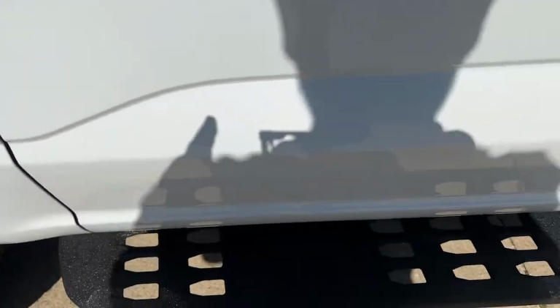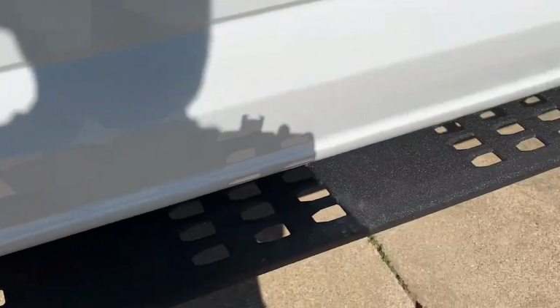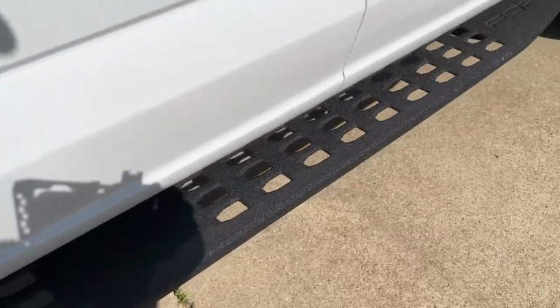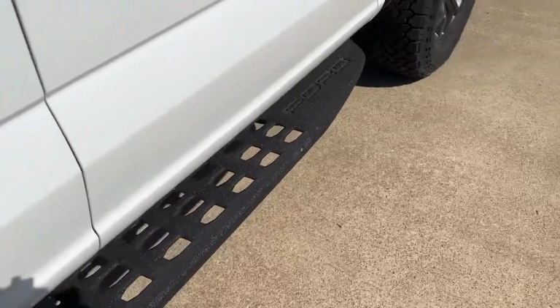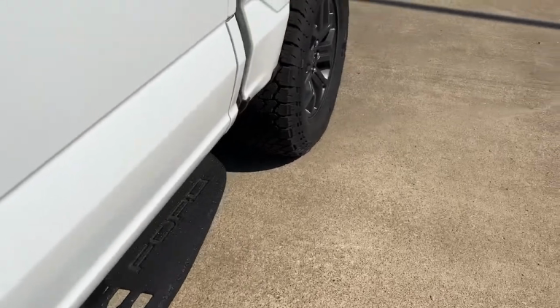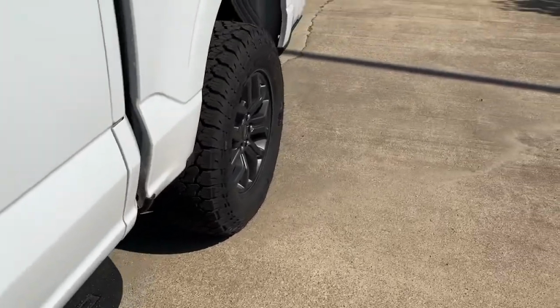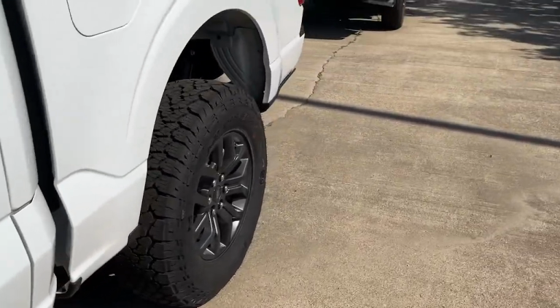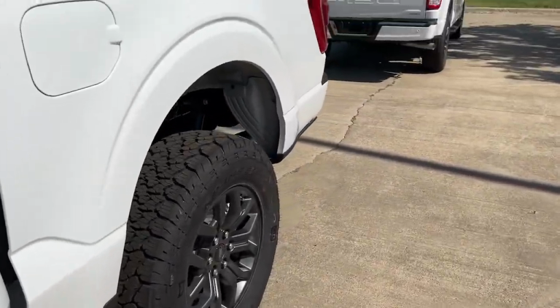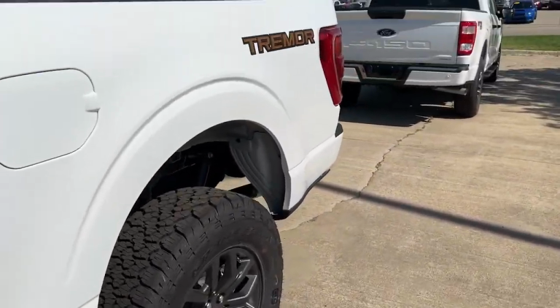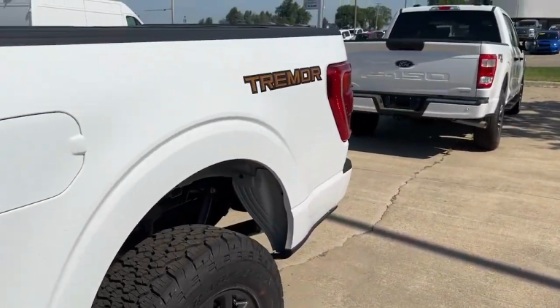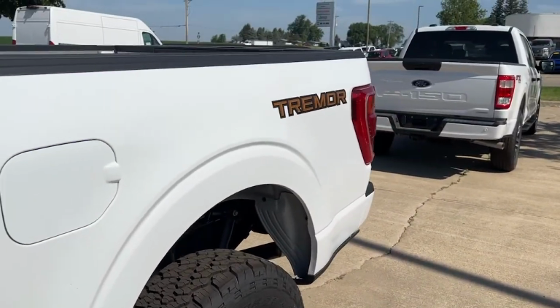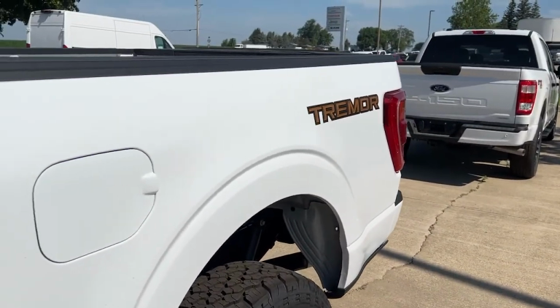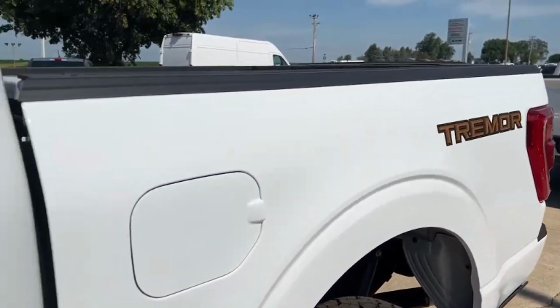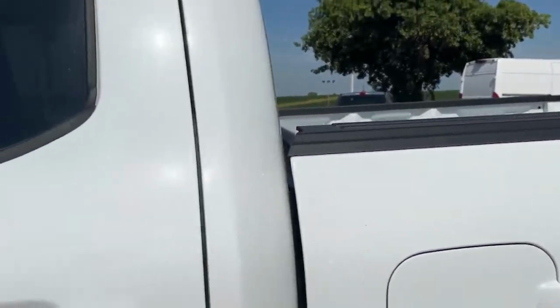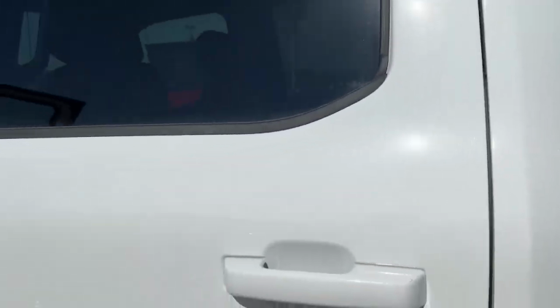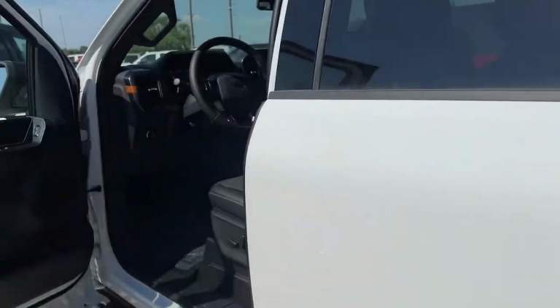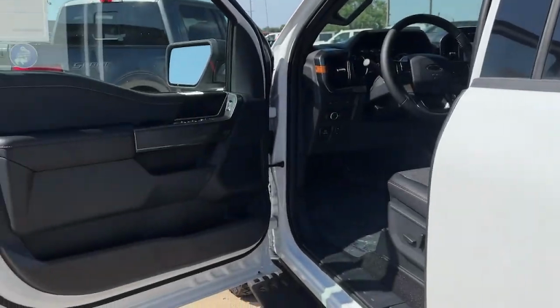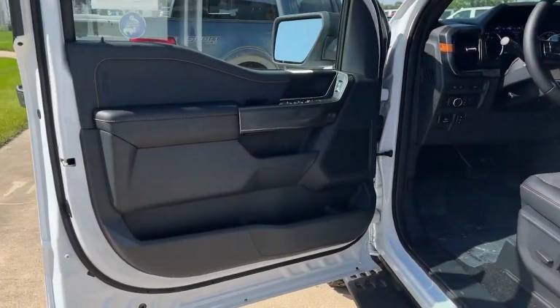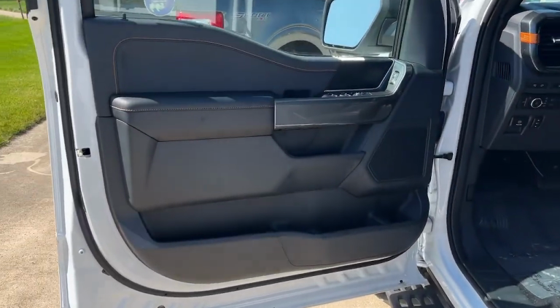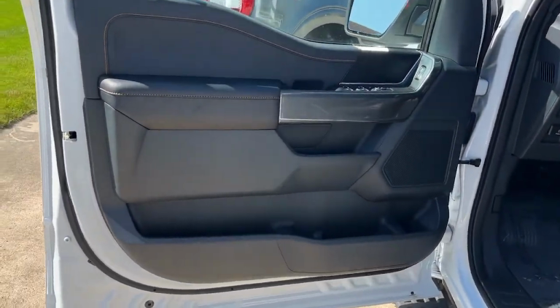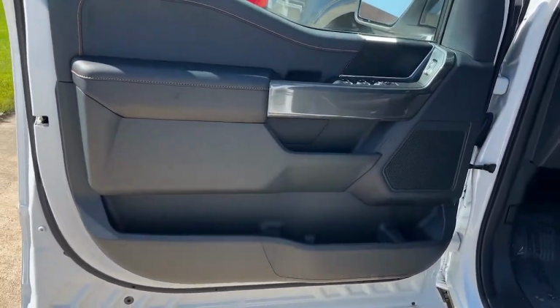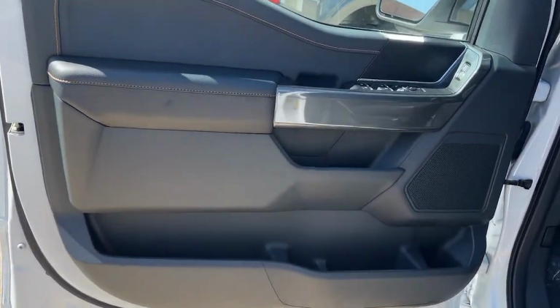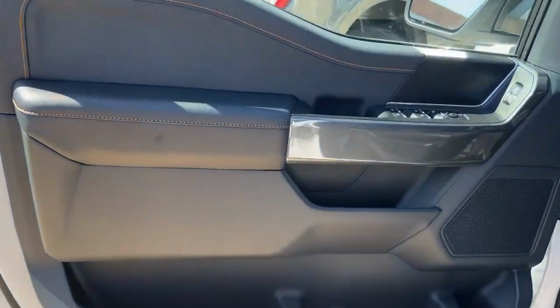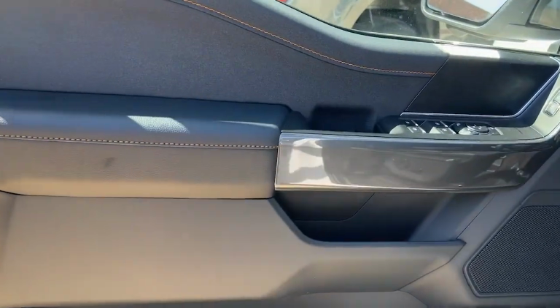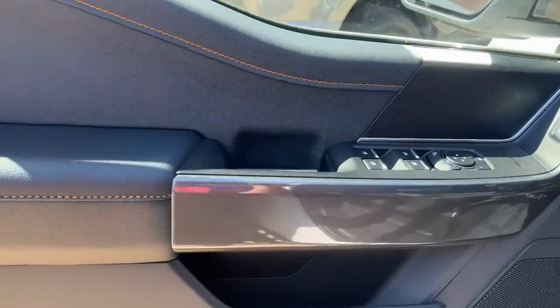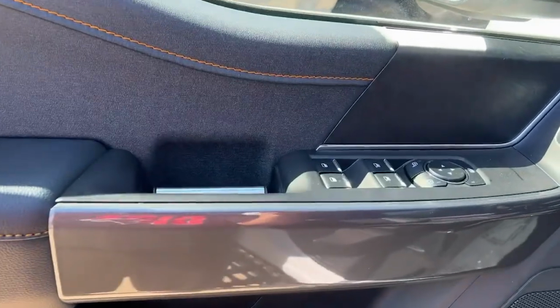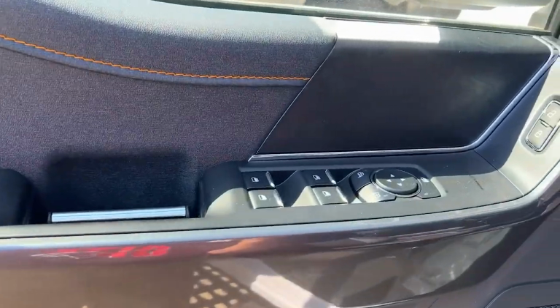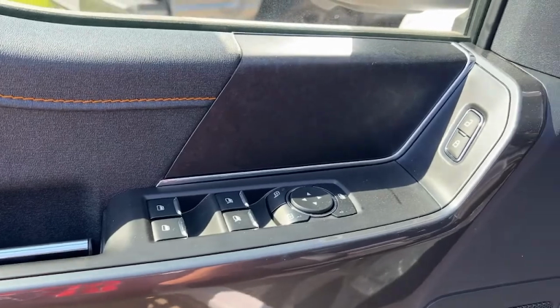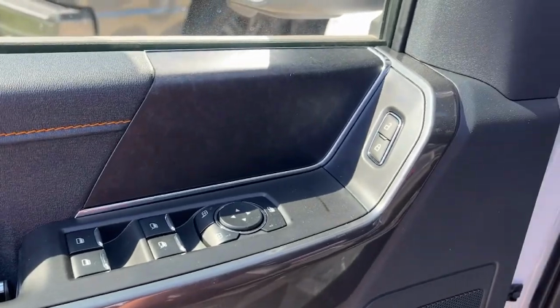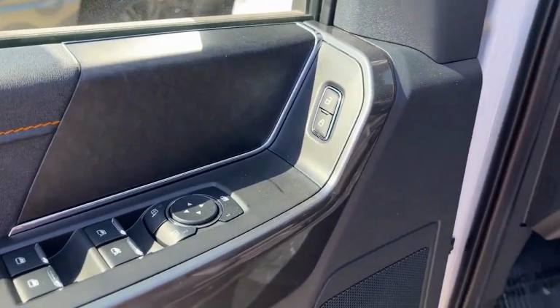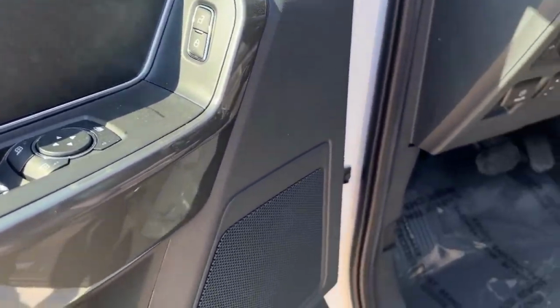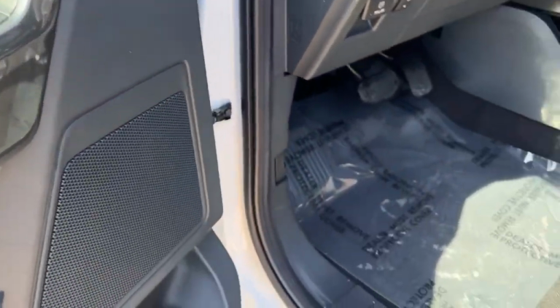These are just some of the great options this vehicle comes with: keyless entry, electronic stability control, intermittent wipers, tire pressure monitoring system, power windows, four-wheel disc brakes, and power steering.